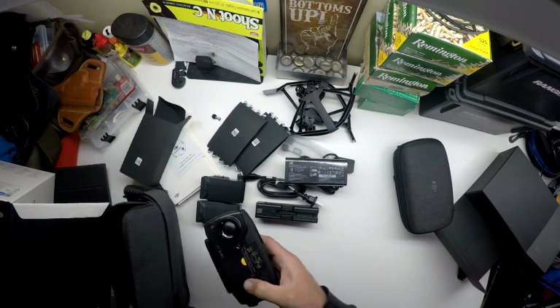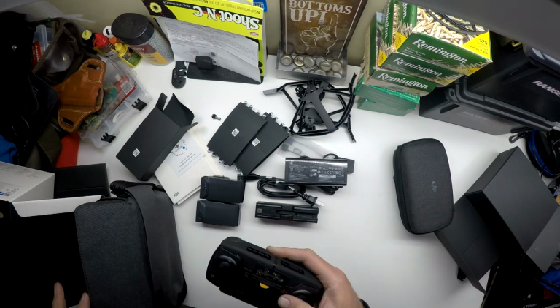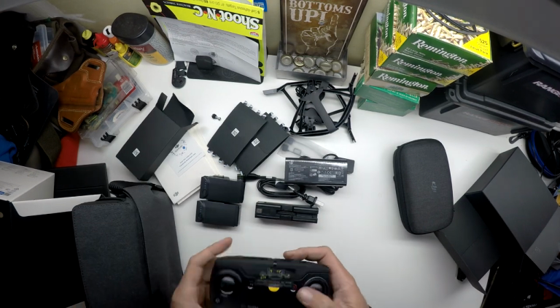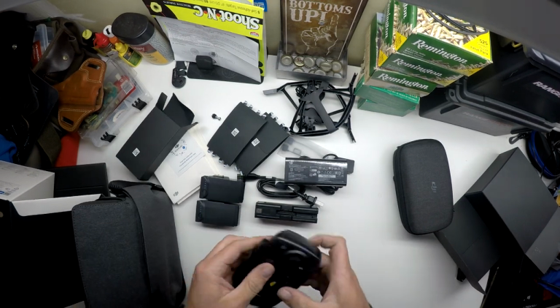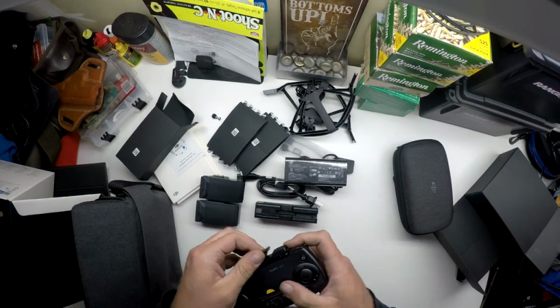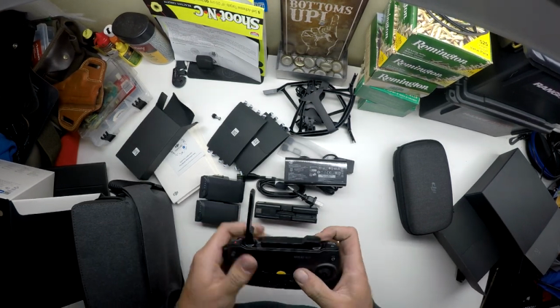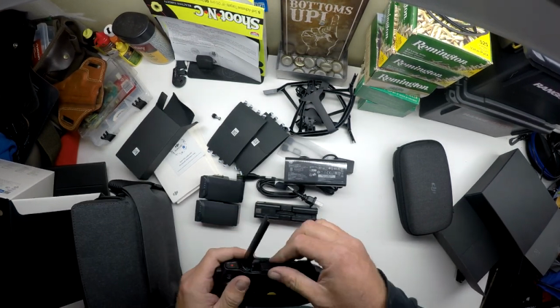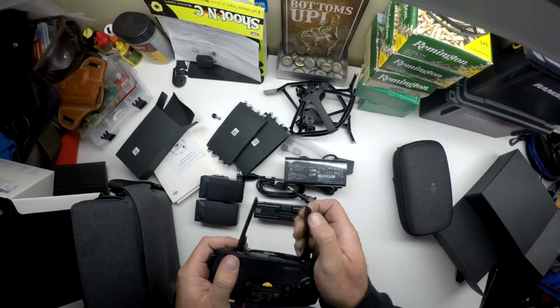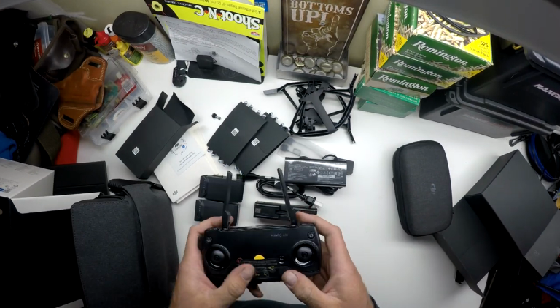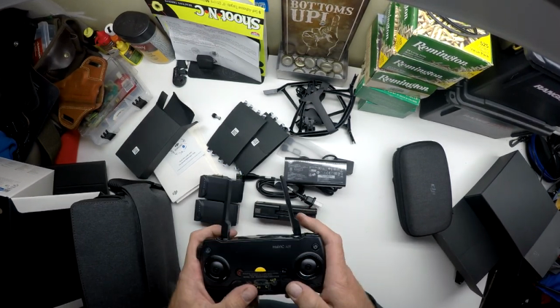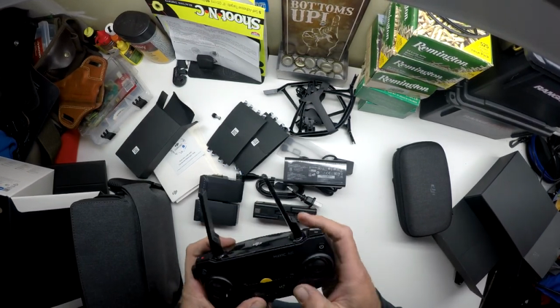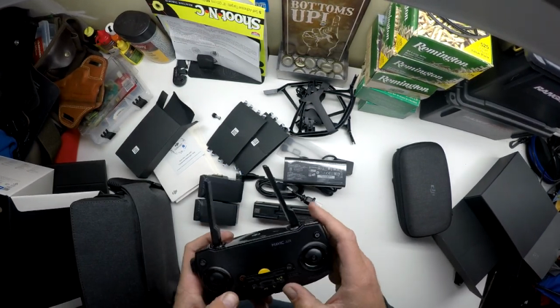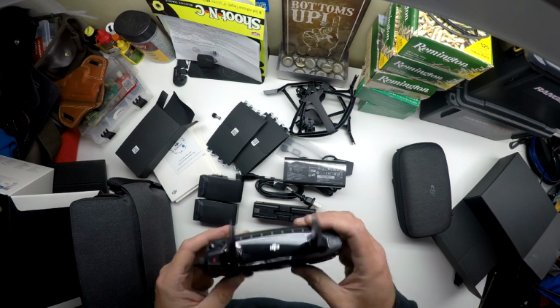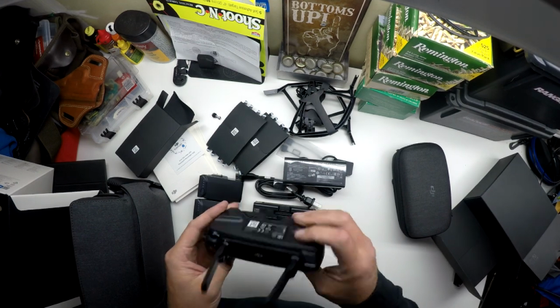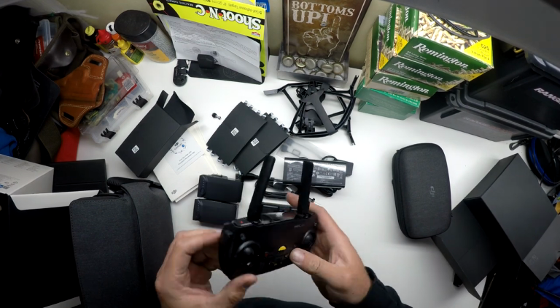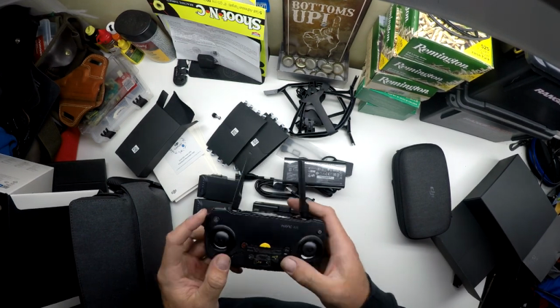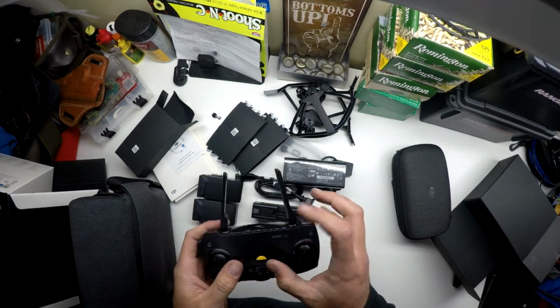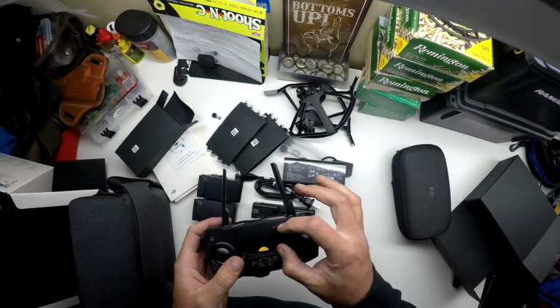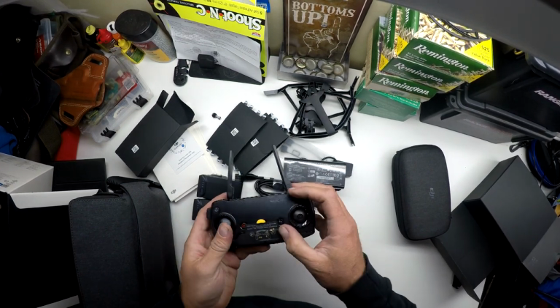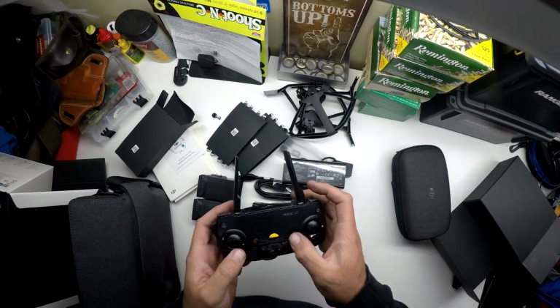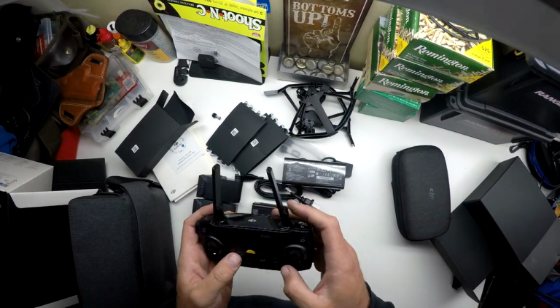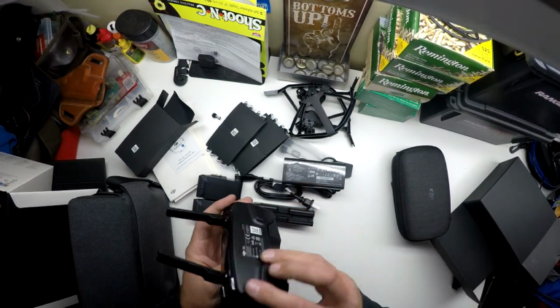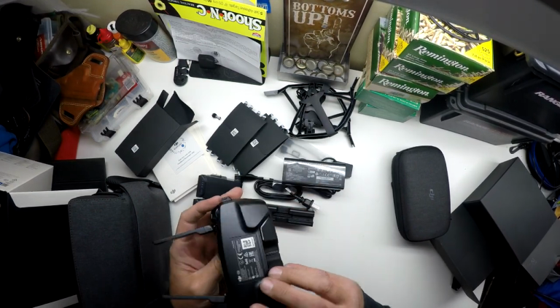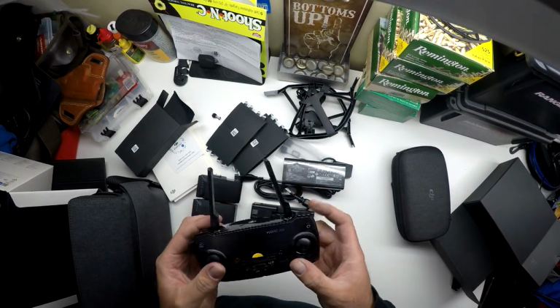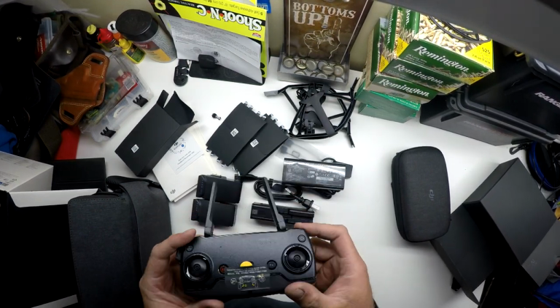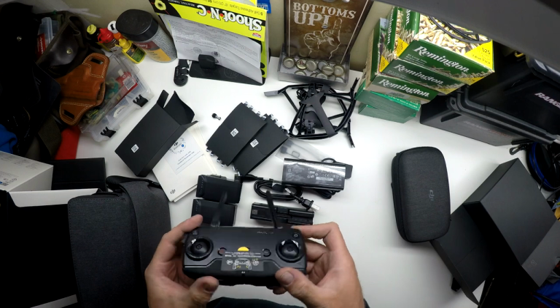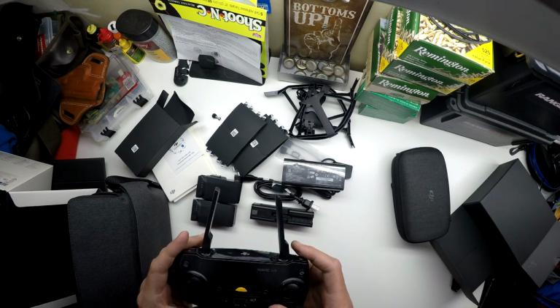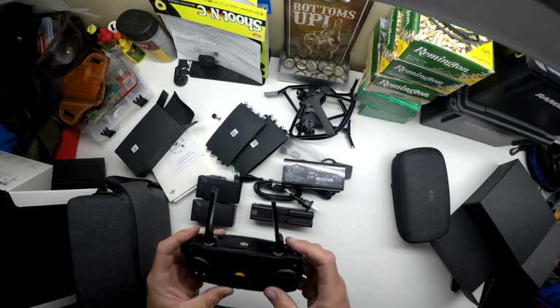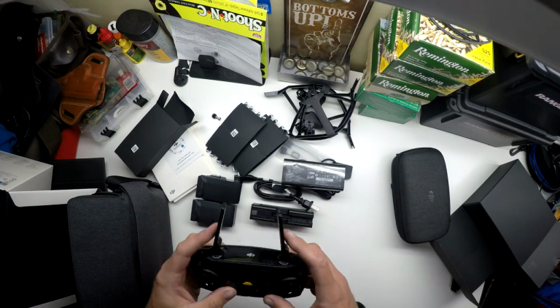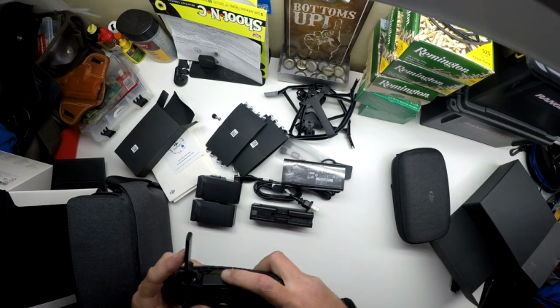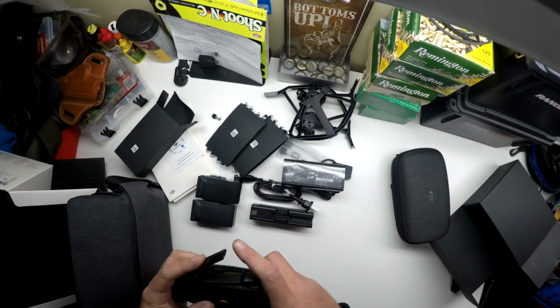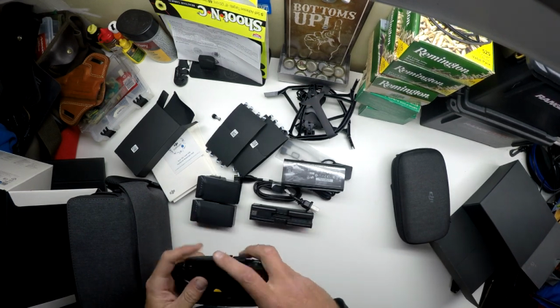And finally we have the controller. It's a little different than the Mavic Pro controller — the other one had an LCD screen, this one does not. I'll have to check that out later once we get it flying.